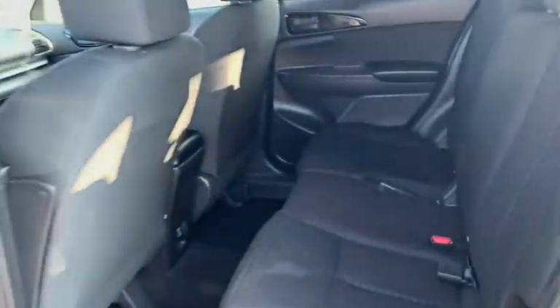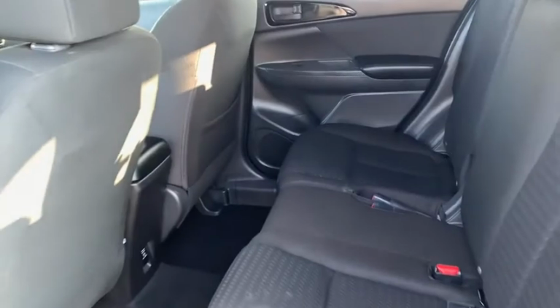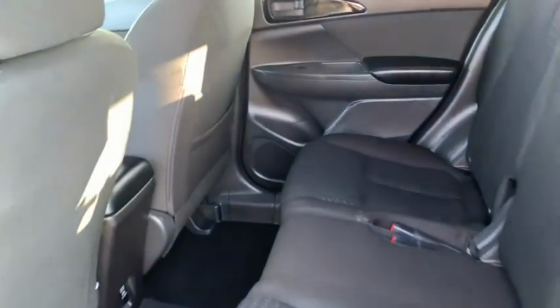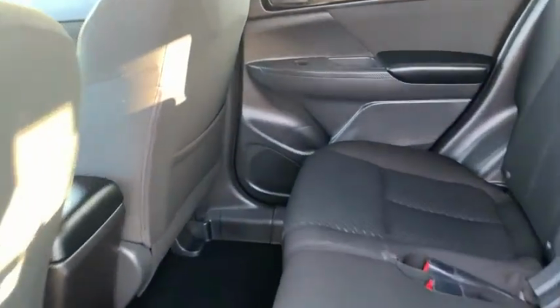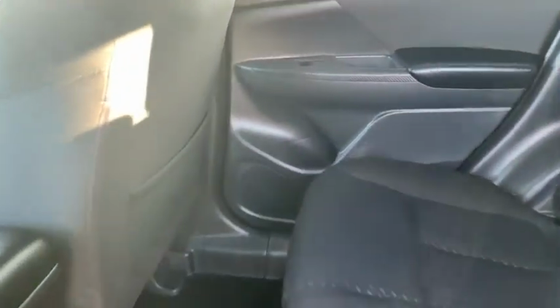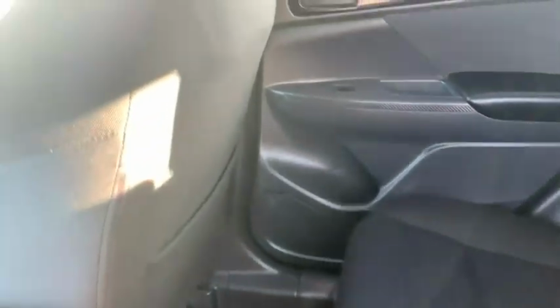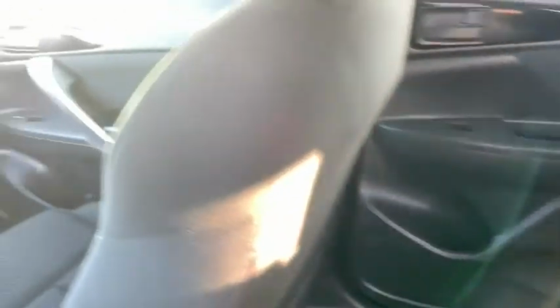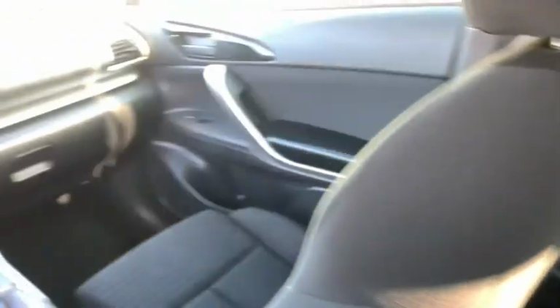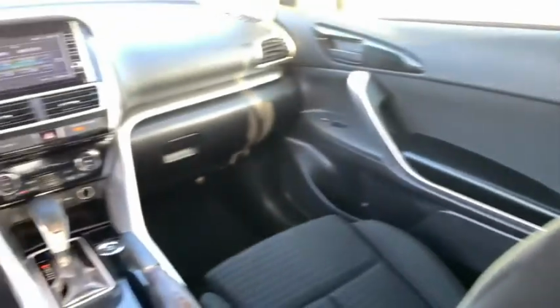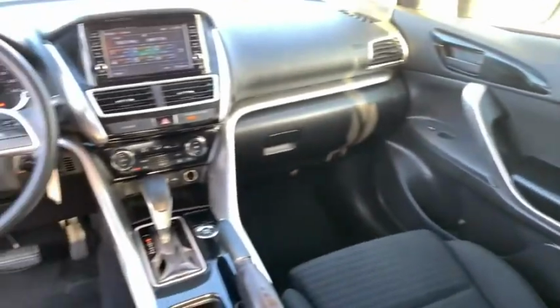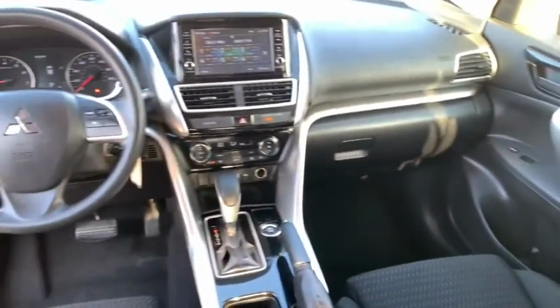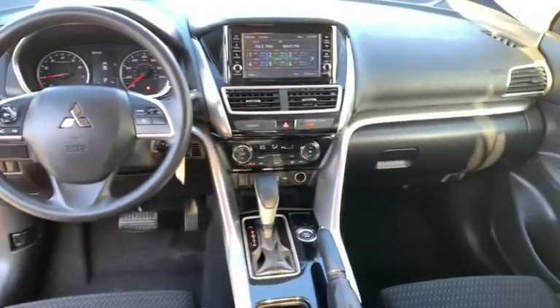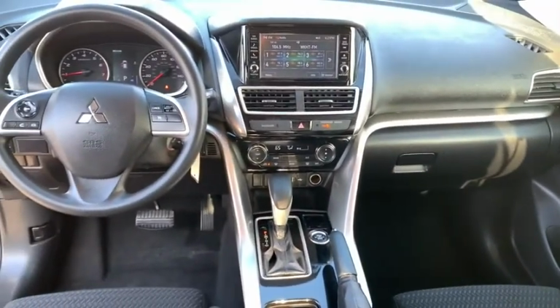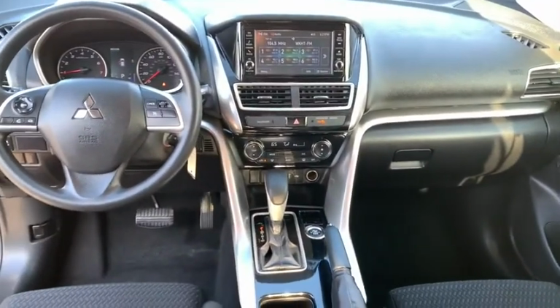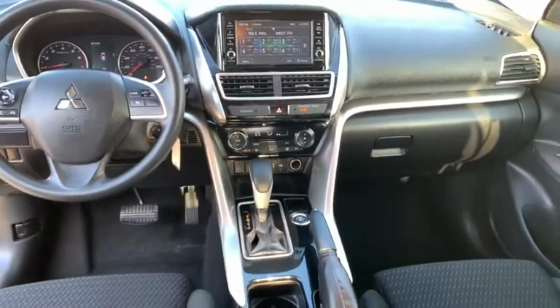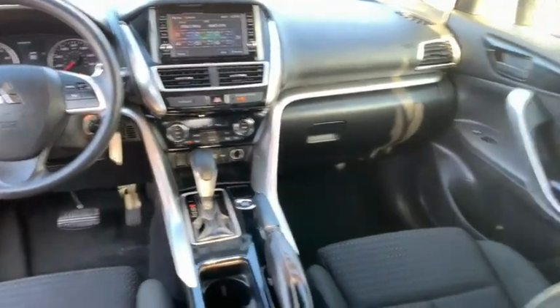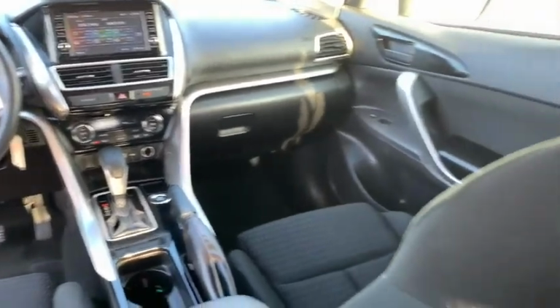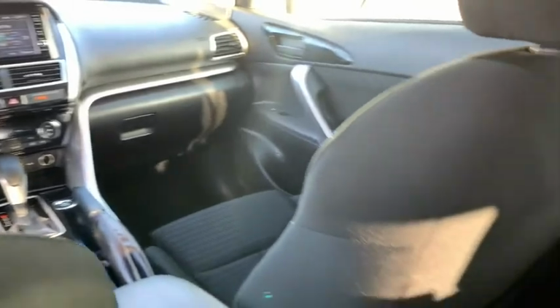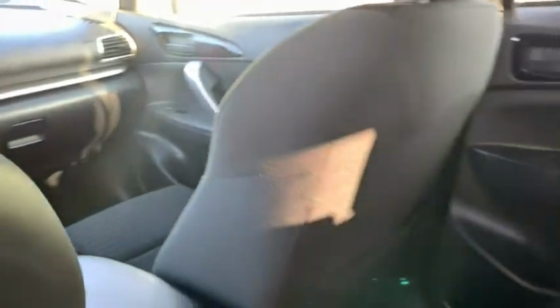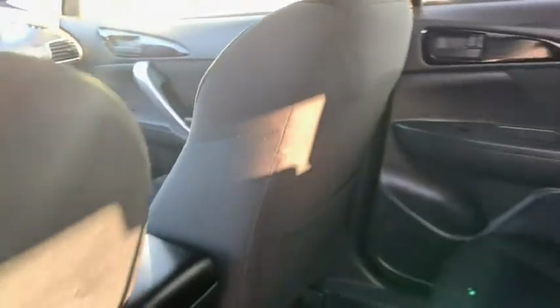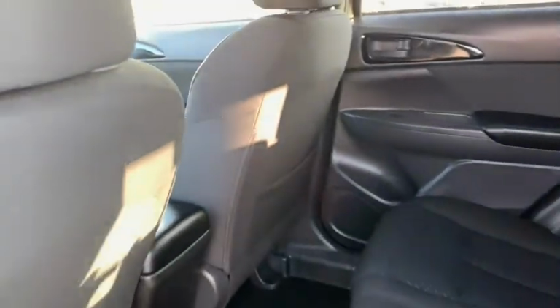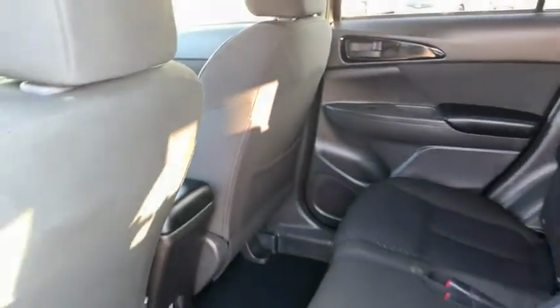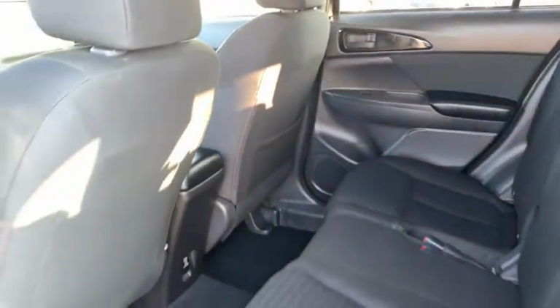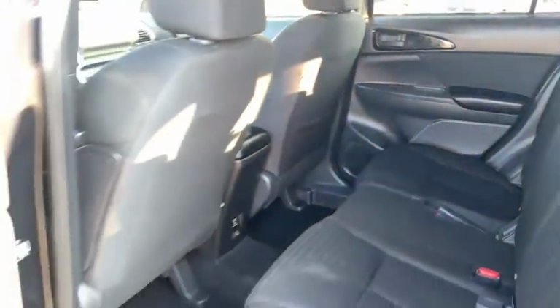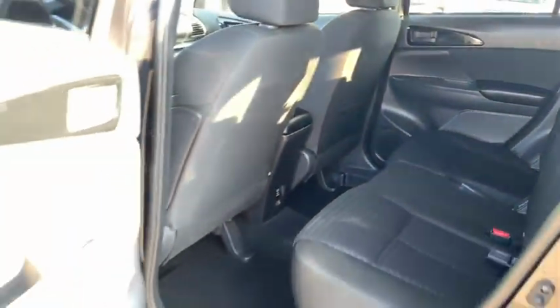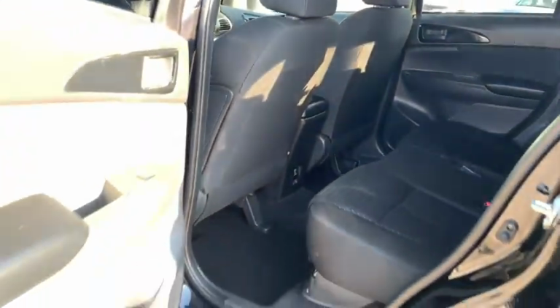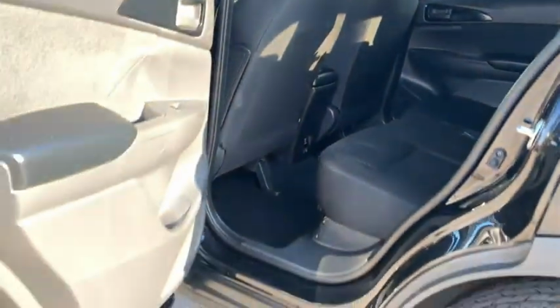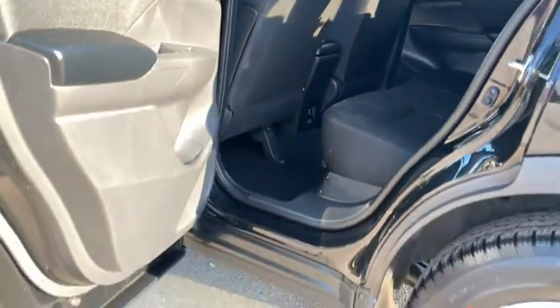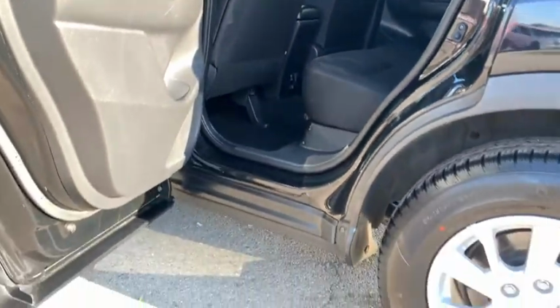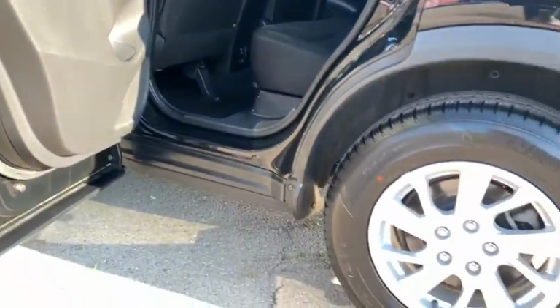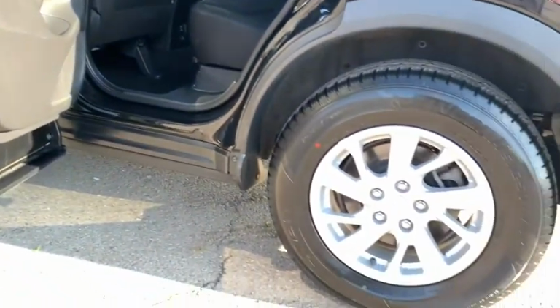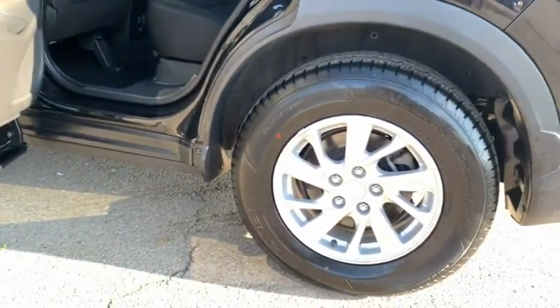Fog lights, power door locks, power windows, daytime running lights, day and night rear view mirror, outside temperature gauge, alarm, automatic air conditioning, tinted glass.